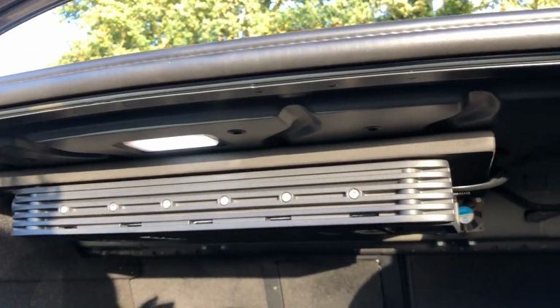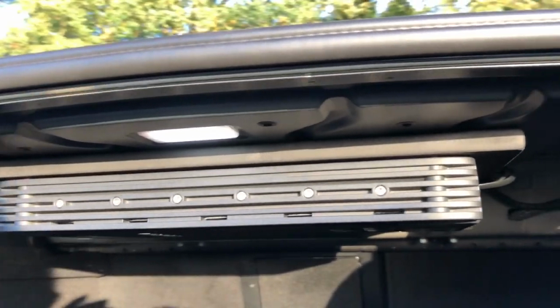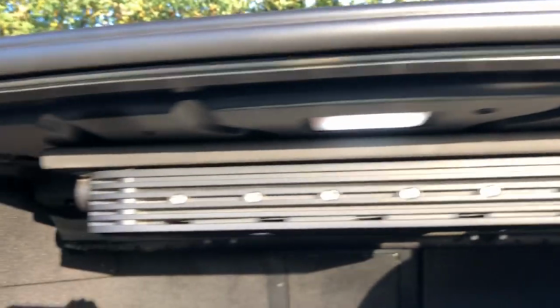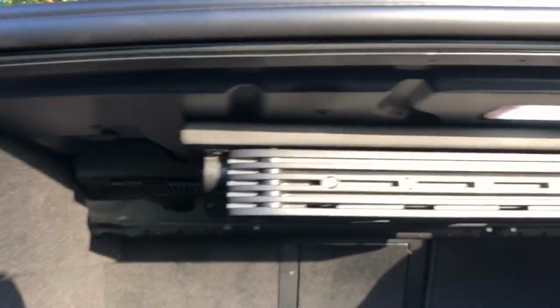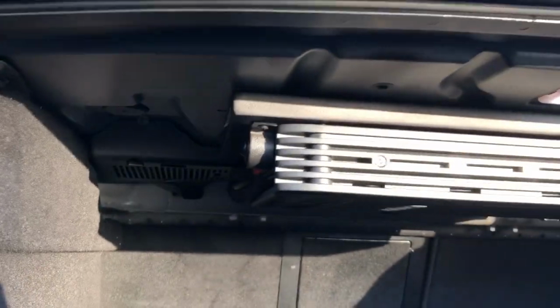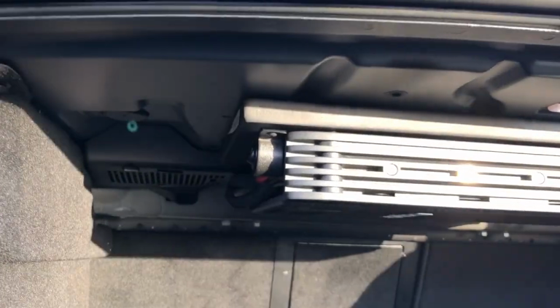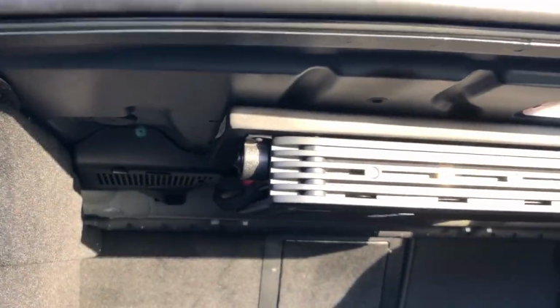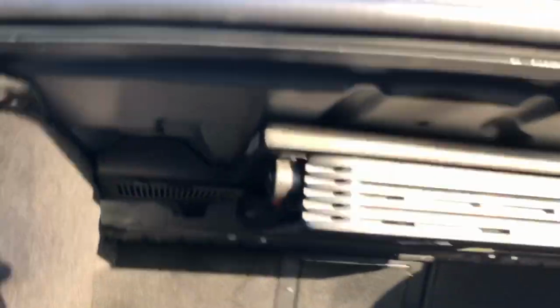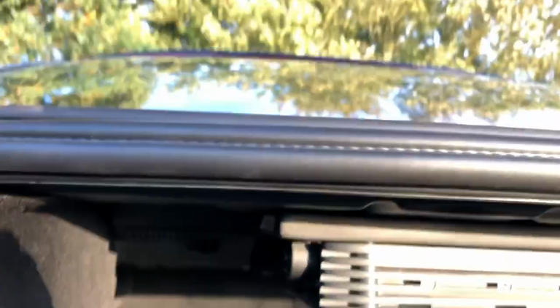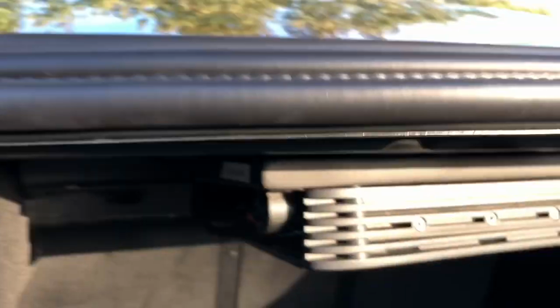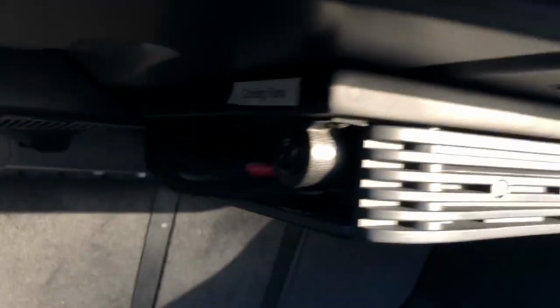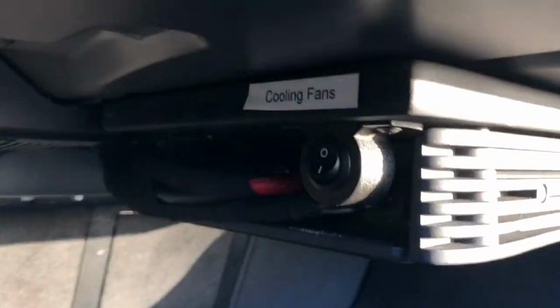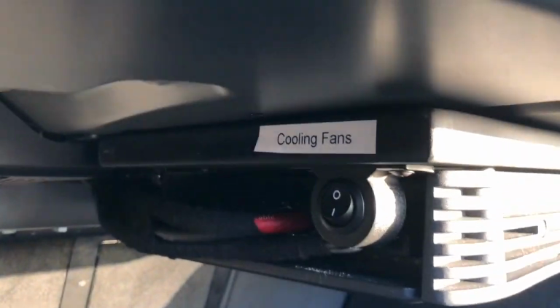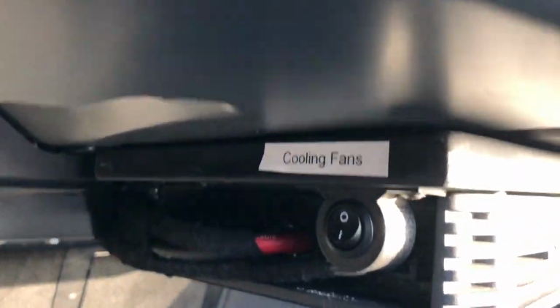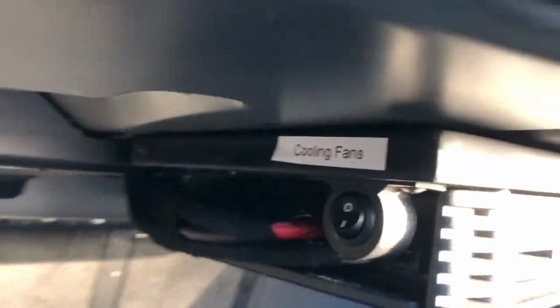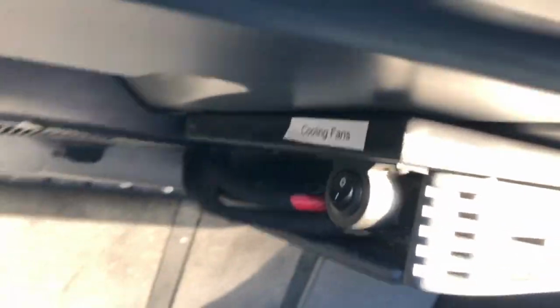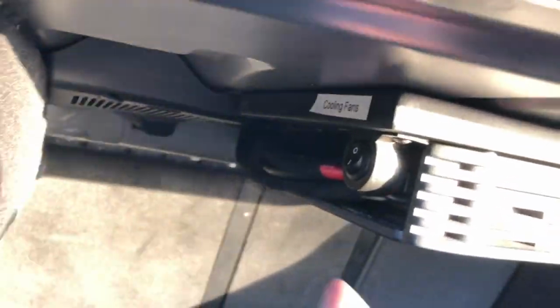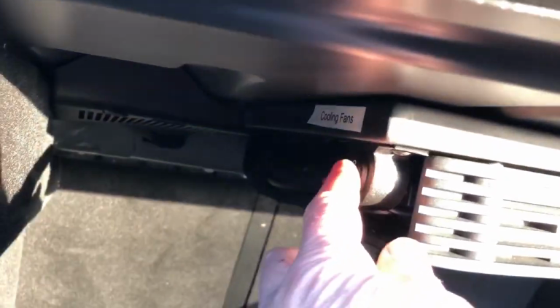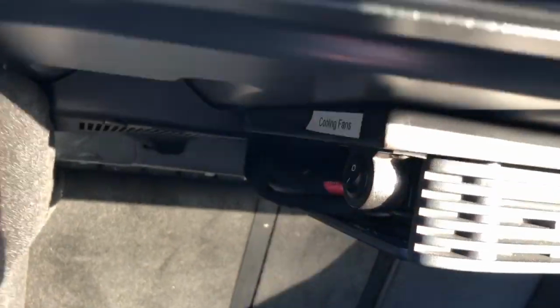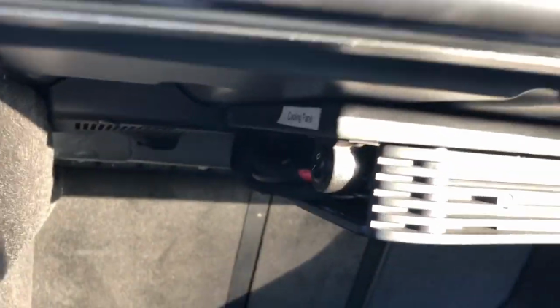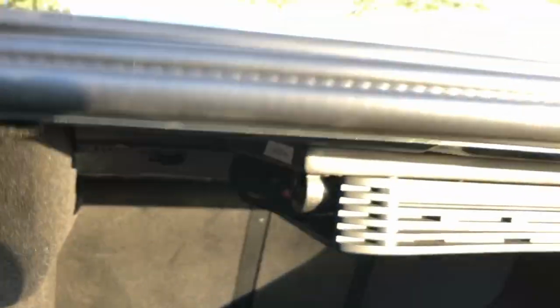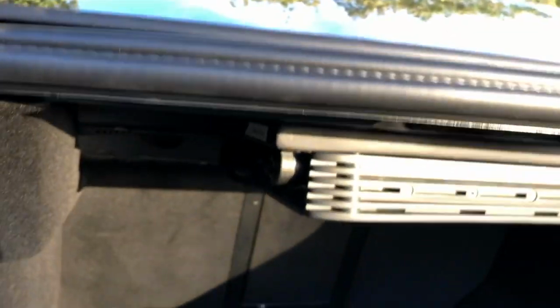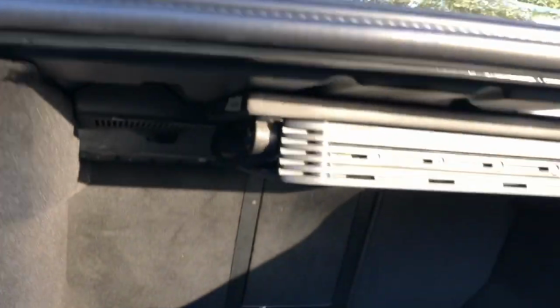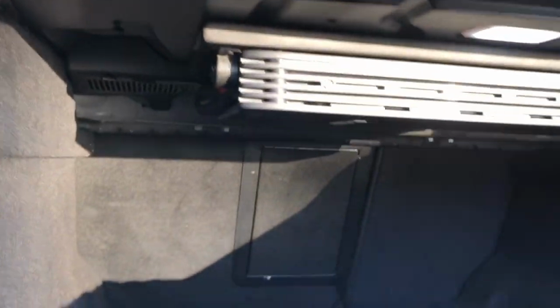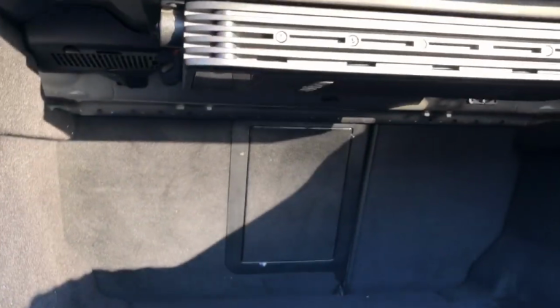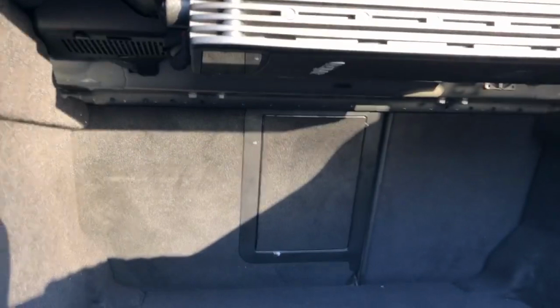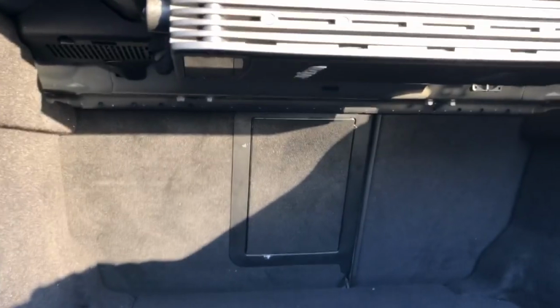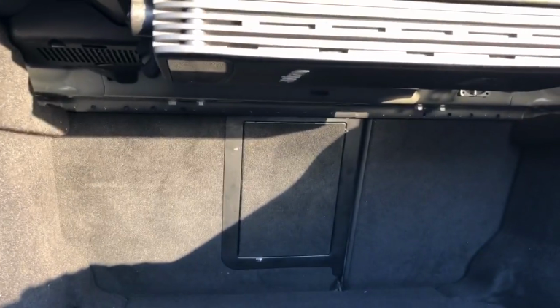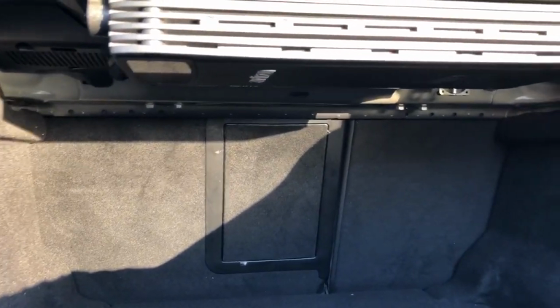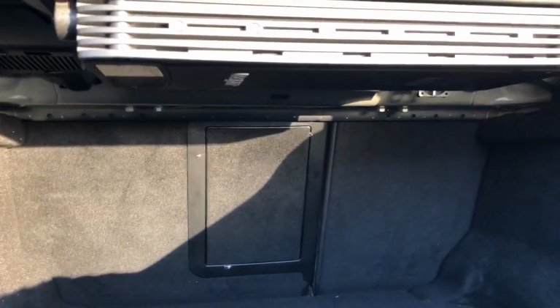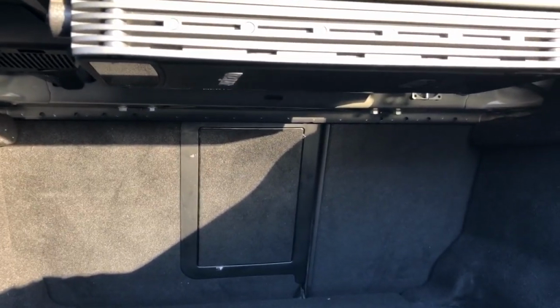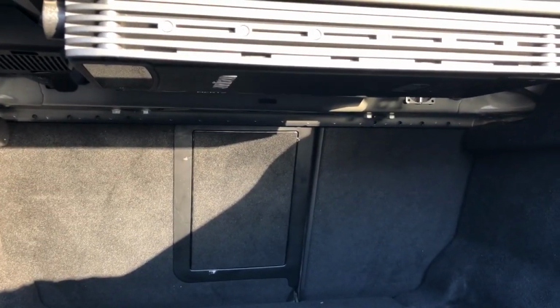We've also fan-cooled the amplifier. There's a fan in the back corner and another fan across the other corner — they're automatic, but we've also installed an override switch so you can have them switched off or on if the weather is really warm and you're worried about the amp cutting out.